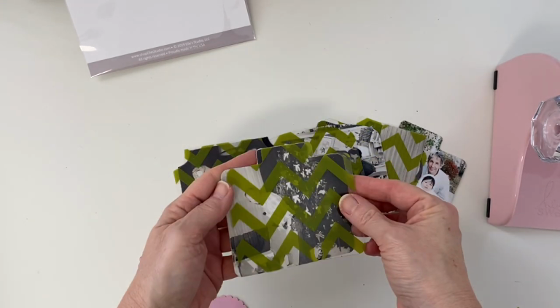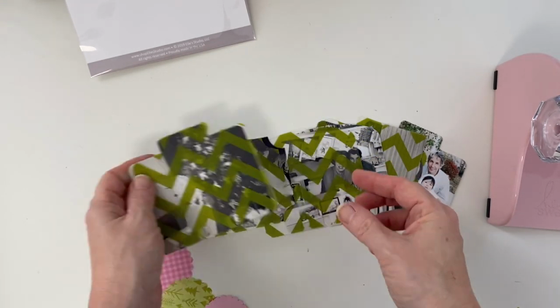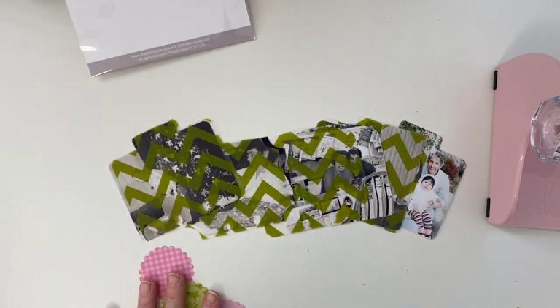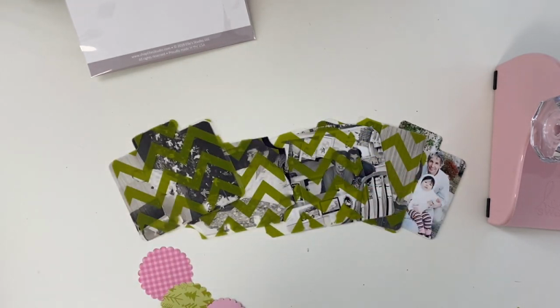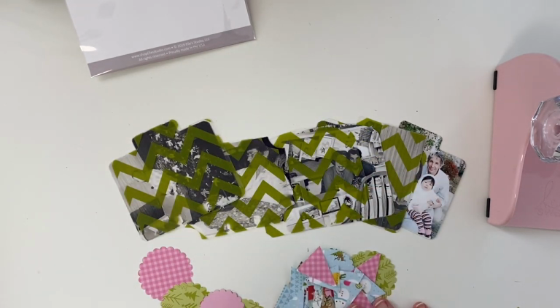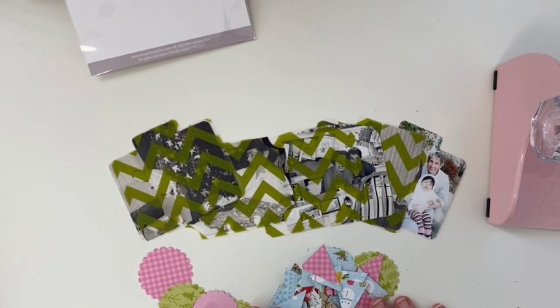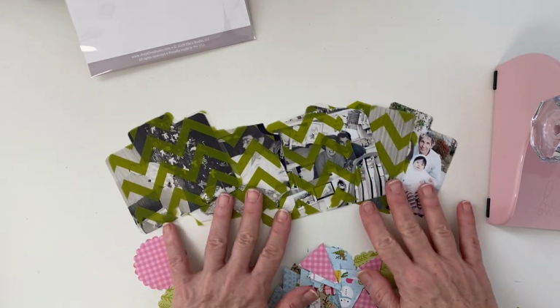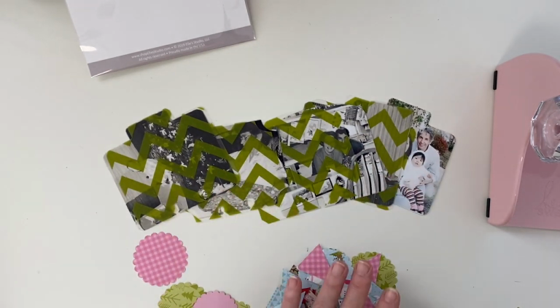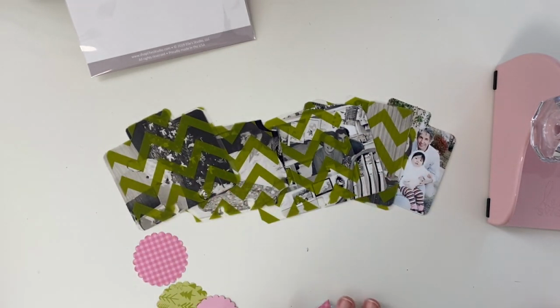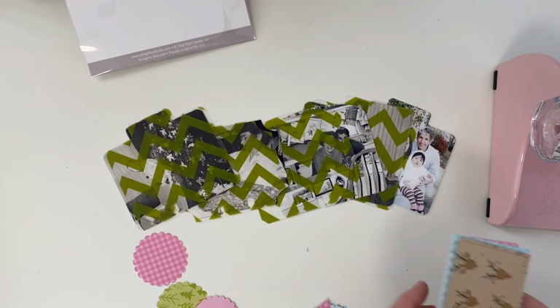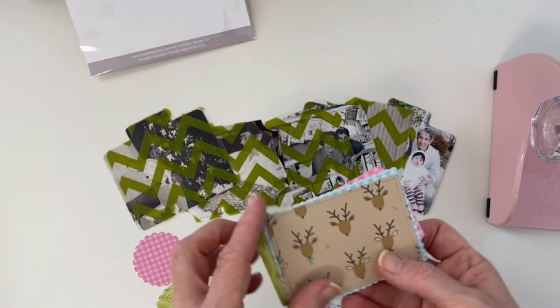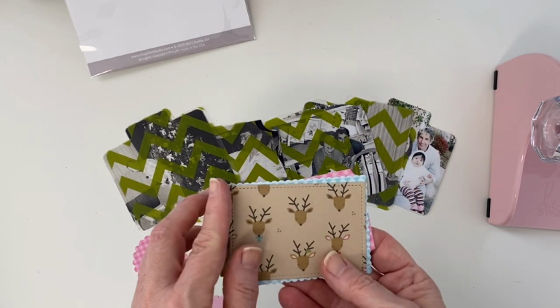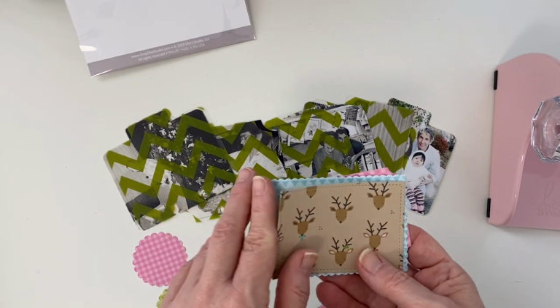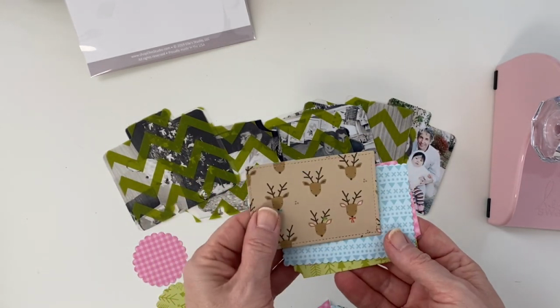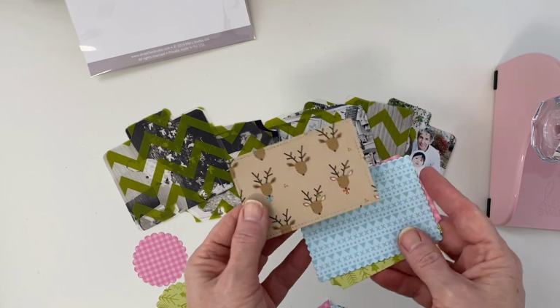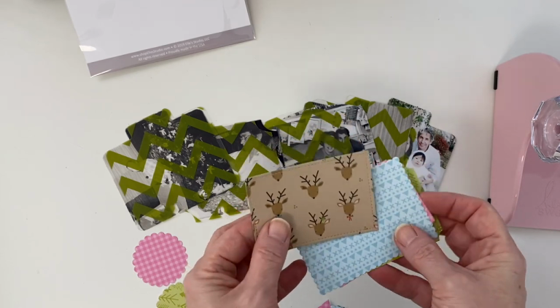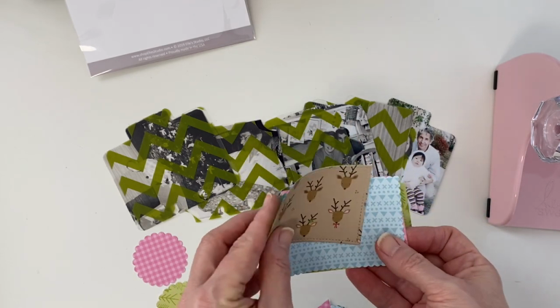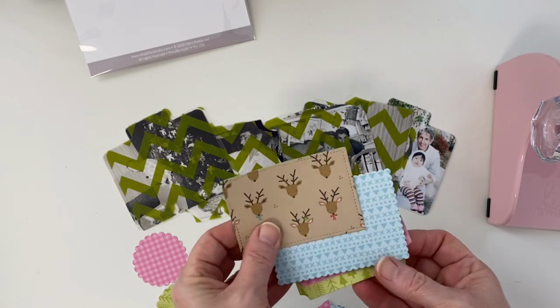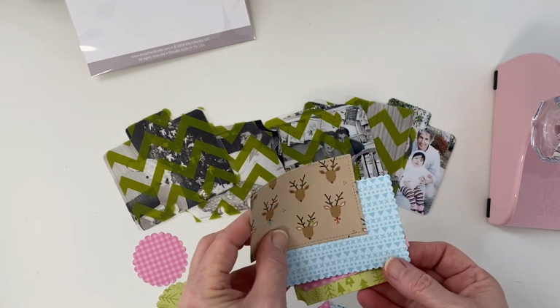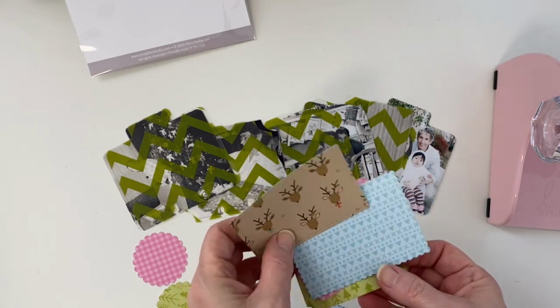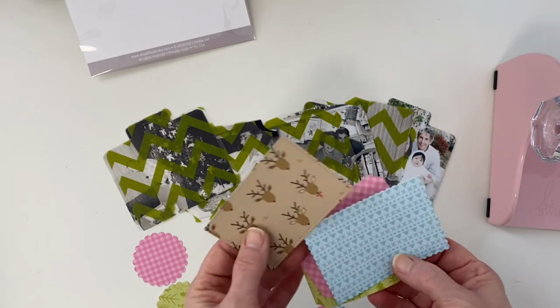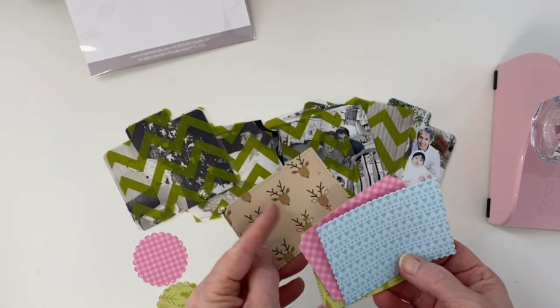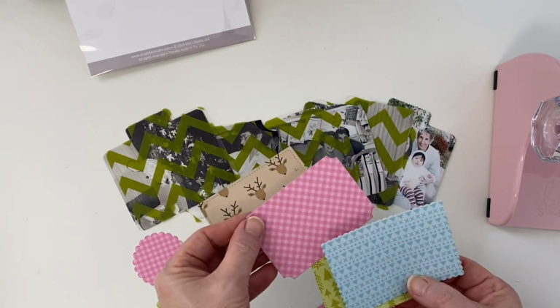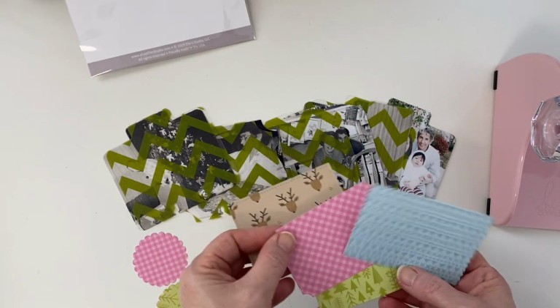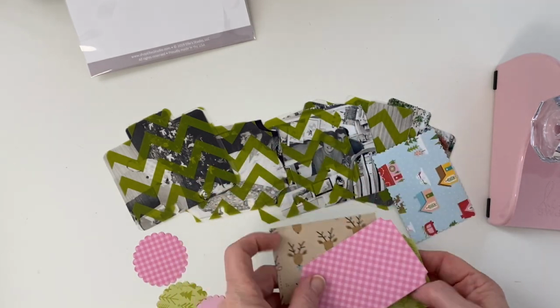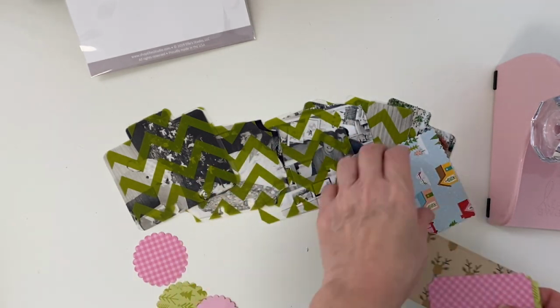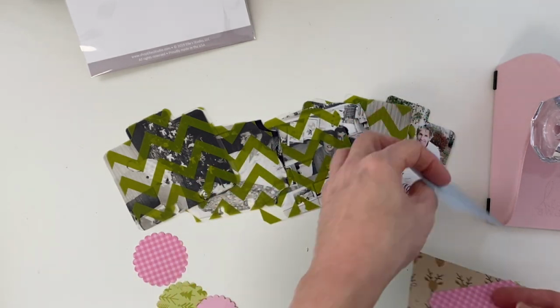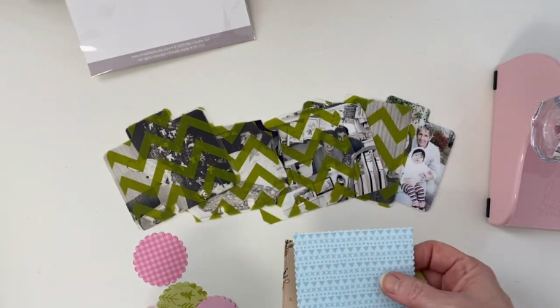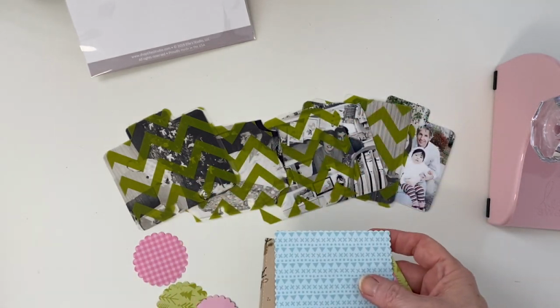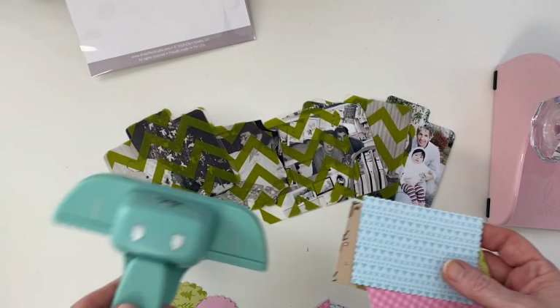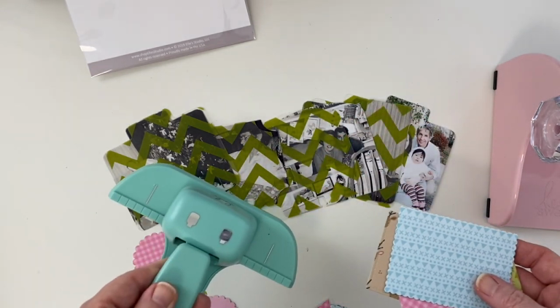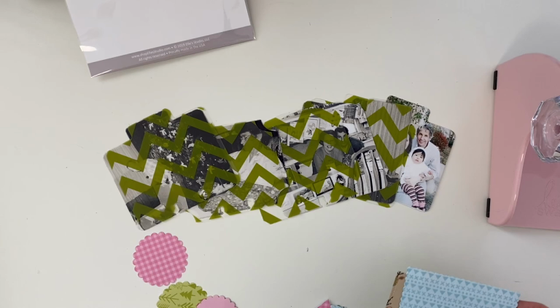Using the Heidi Swap dies really allows me on these four by six photos to move it around and get the composition of the part of the photos that I want to use.